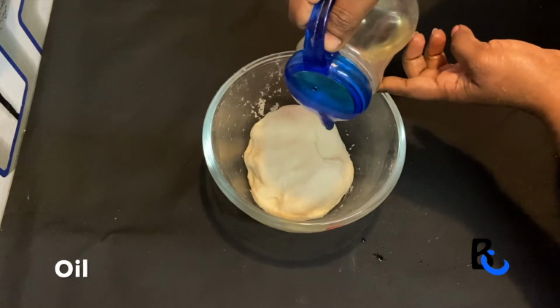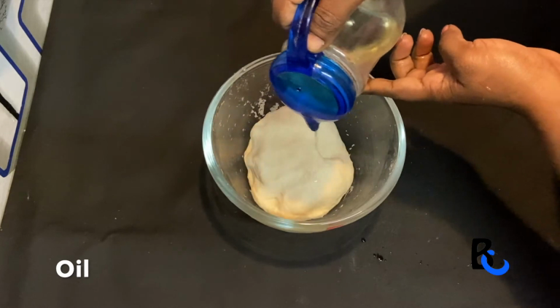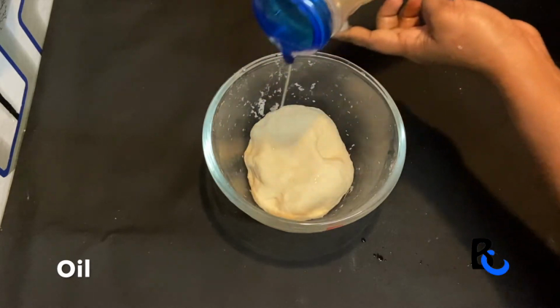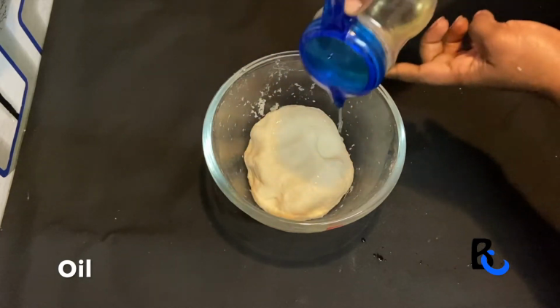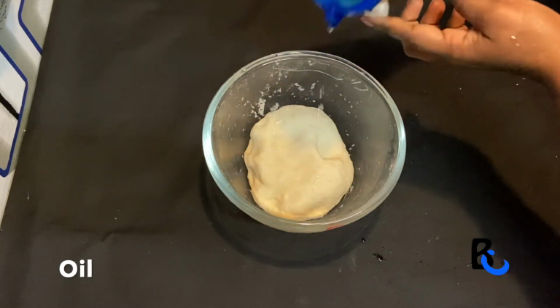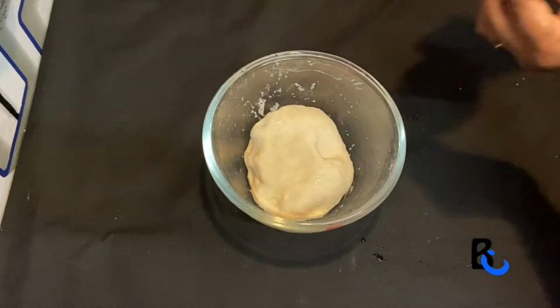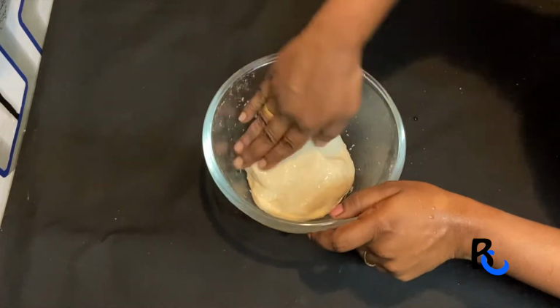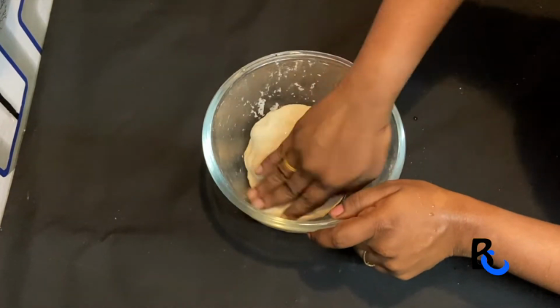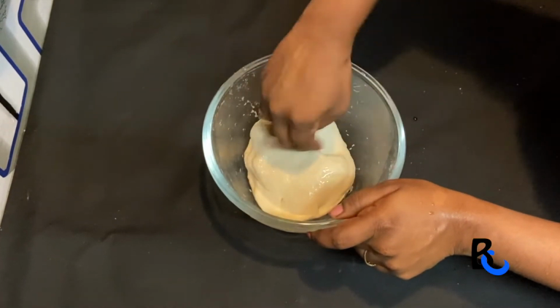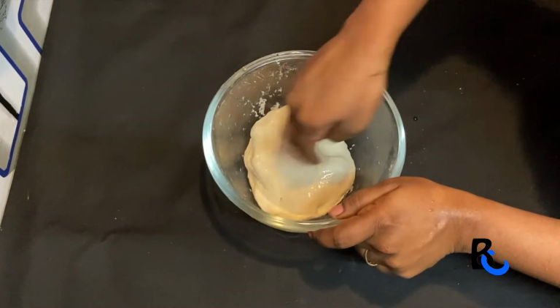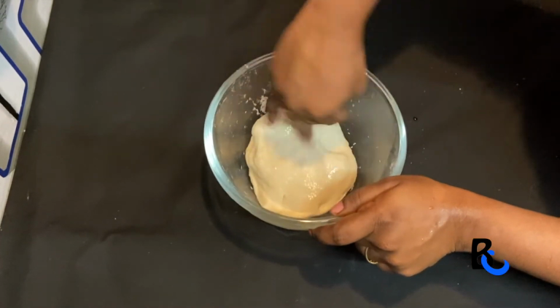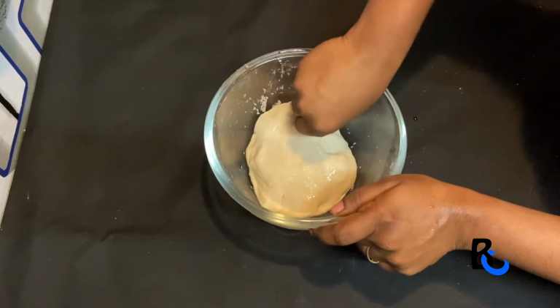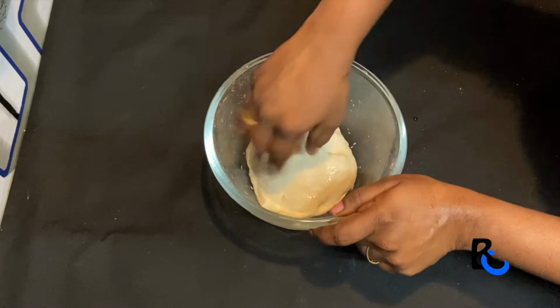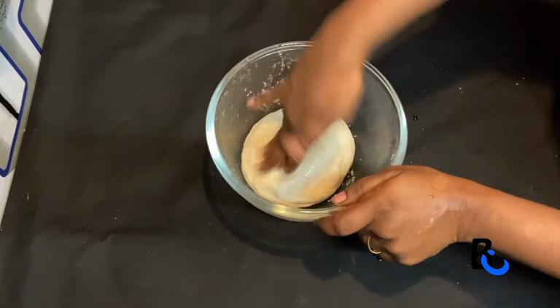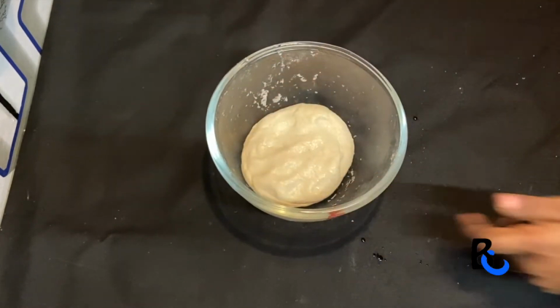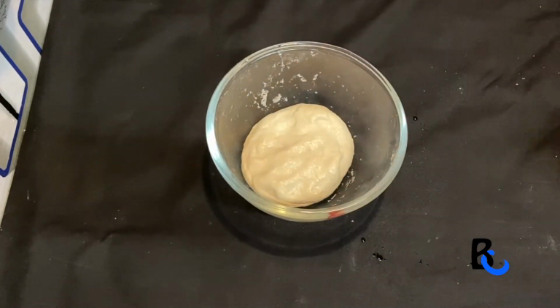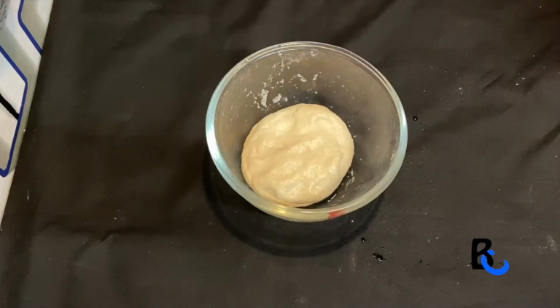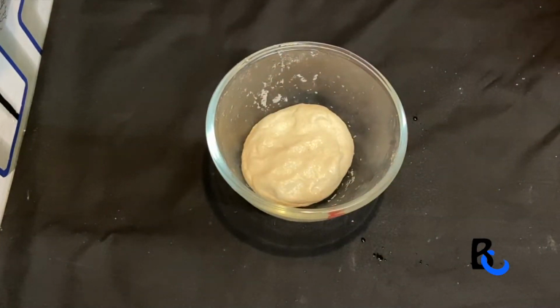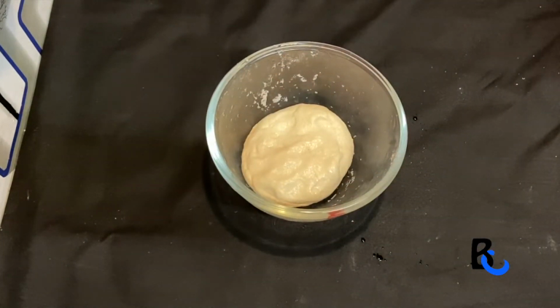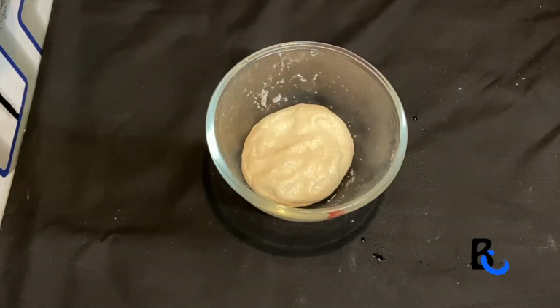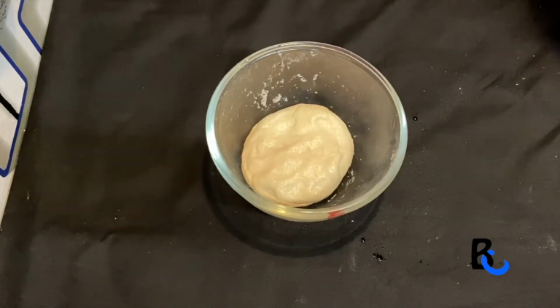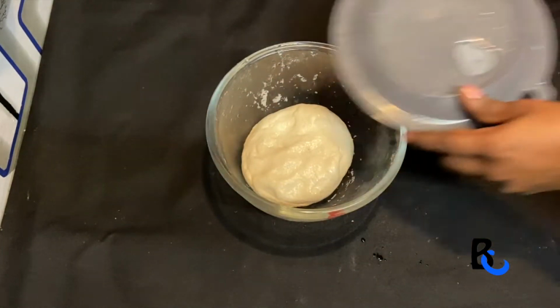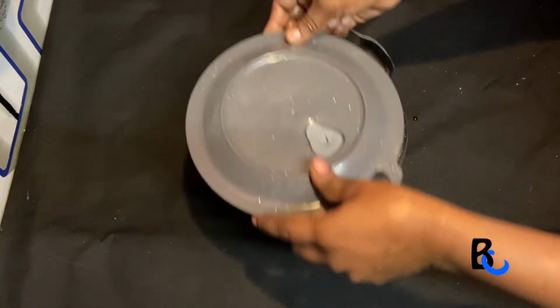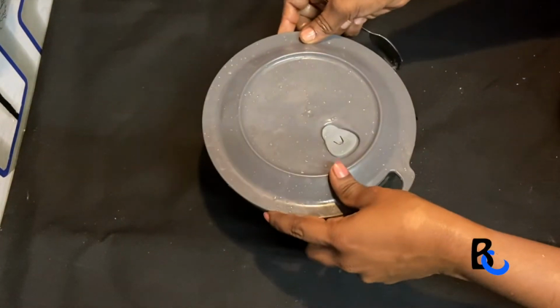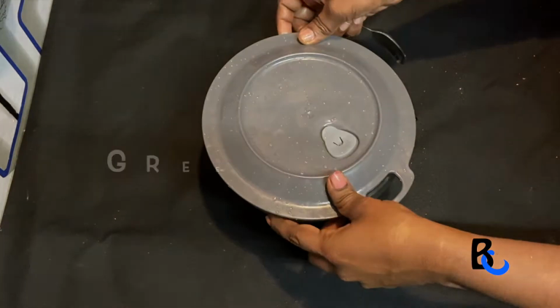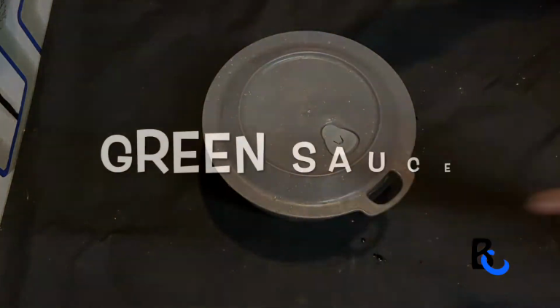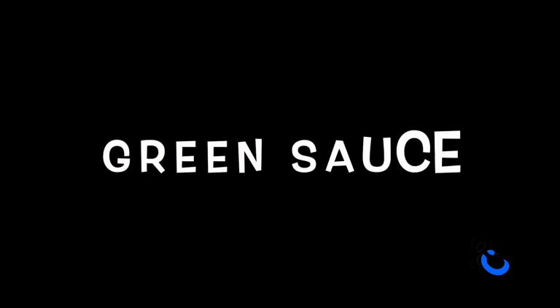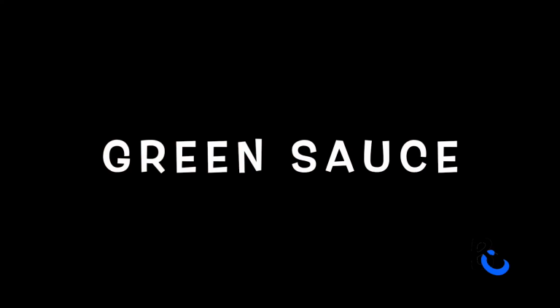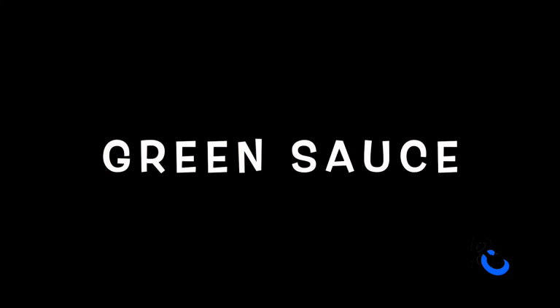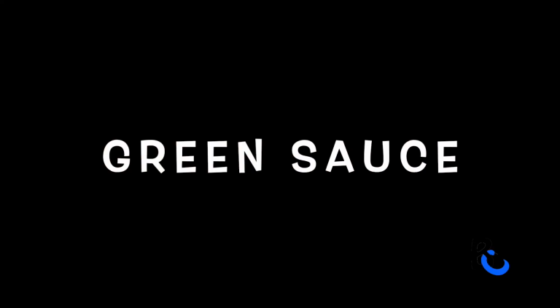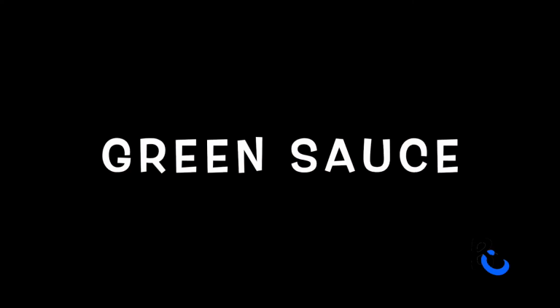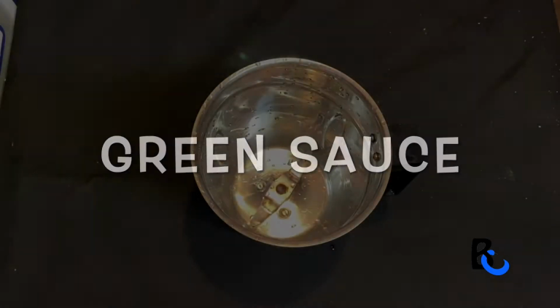I will spread it in Mumbai. In this case, we have two sauces here. This is a green sauce.